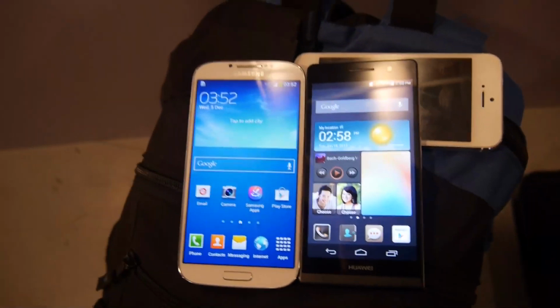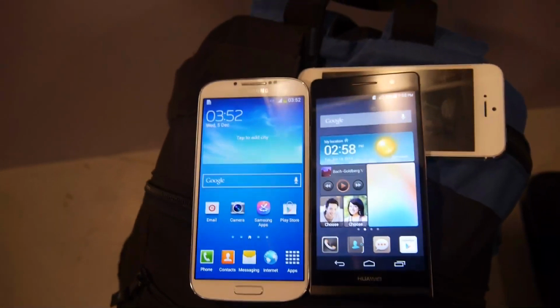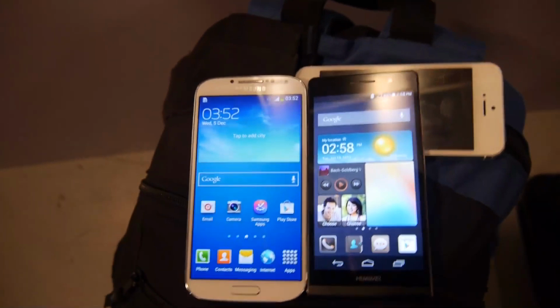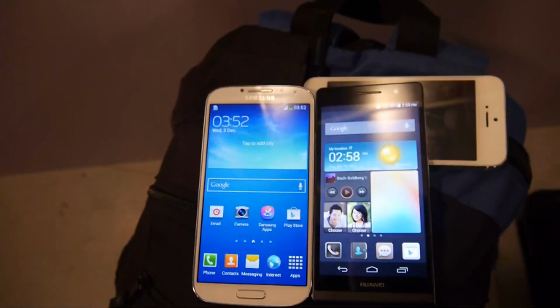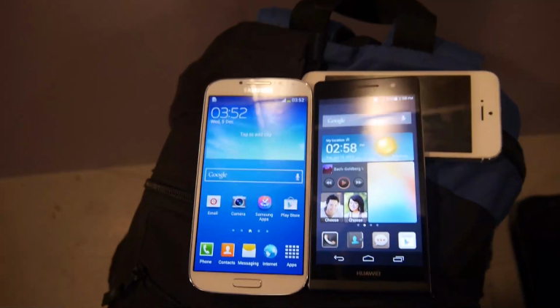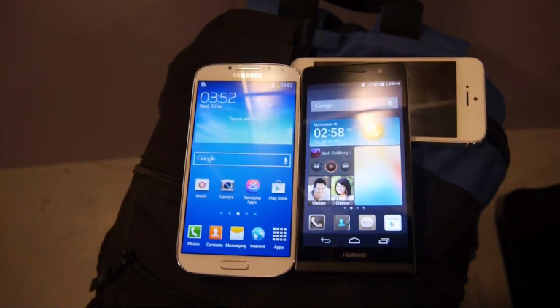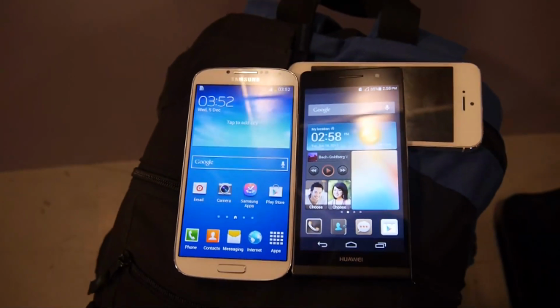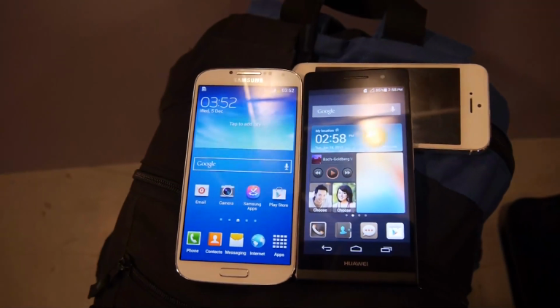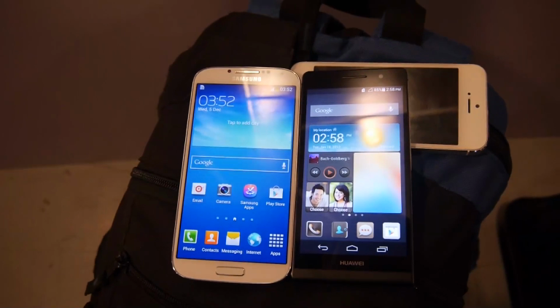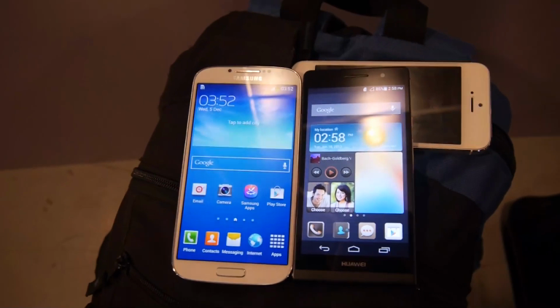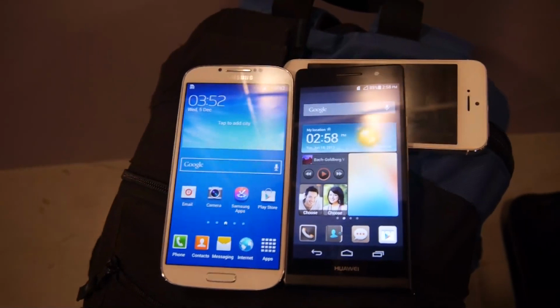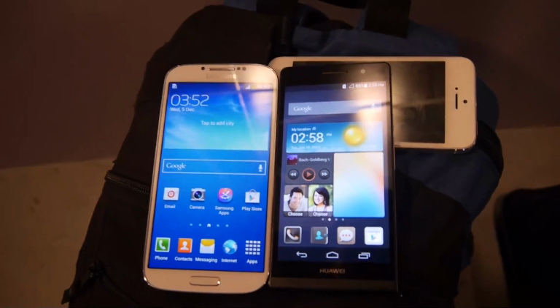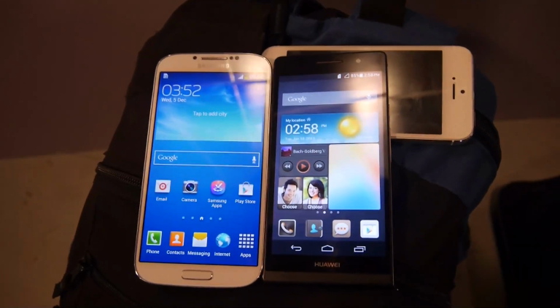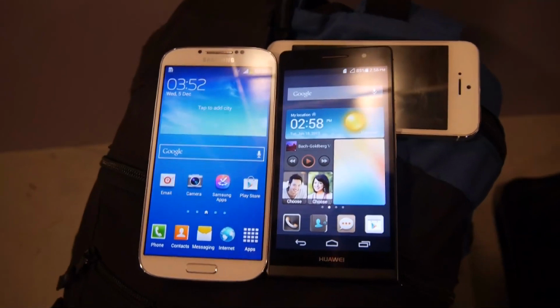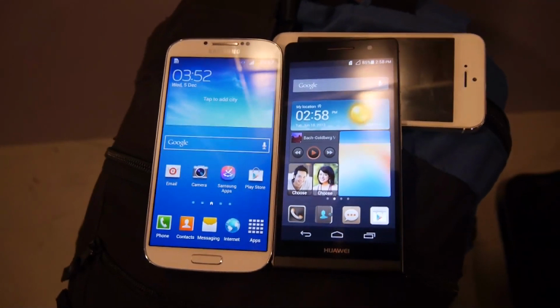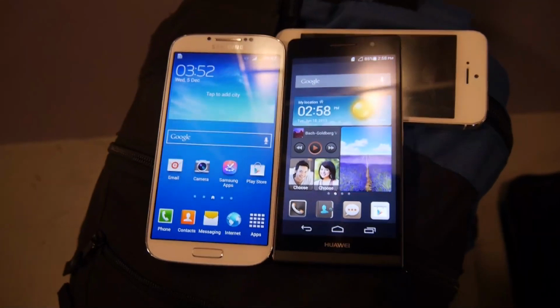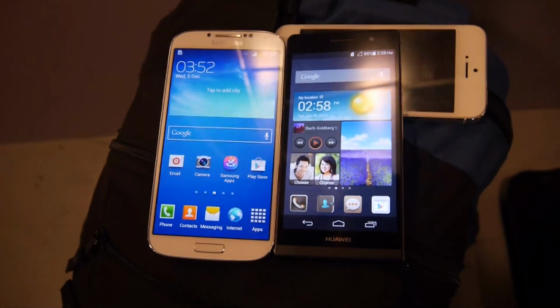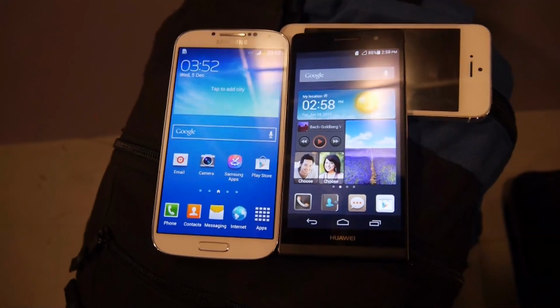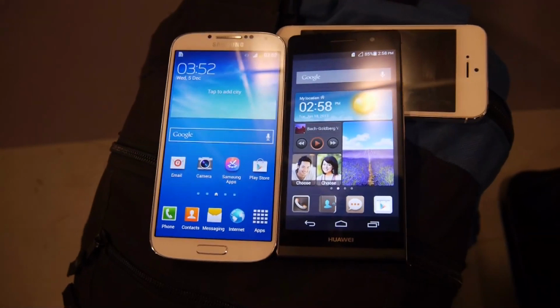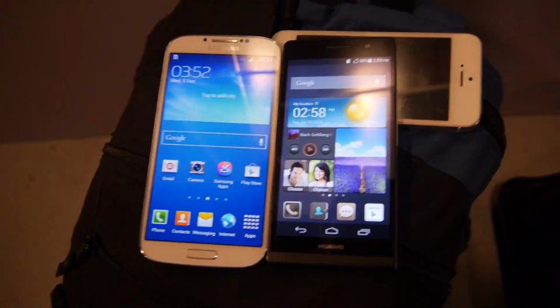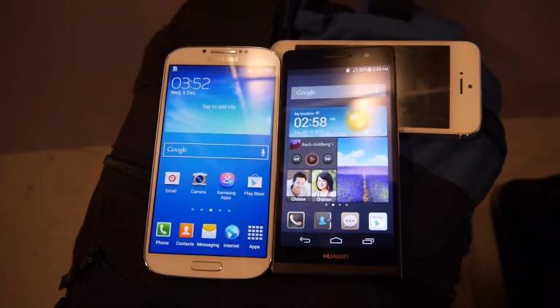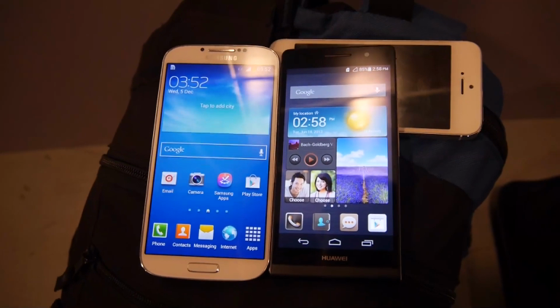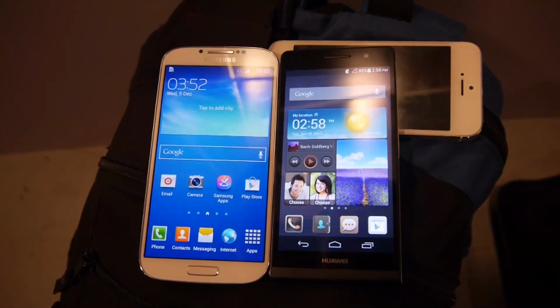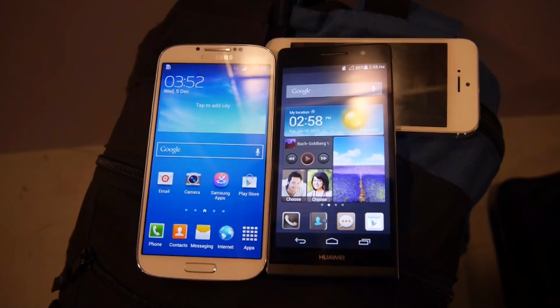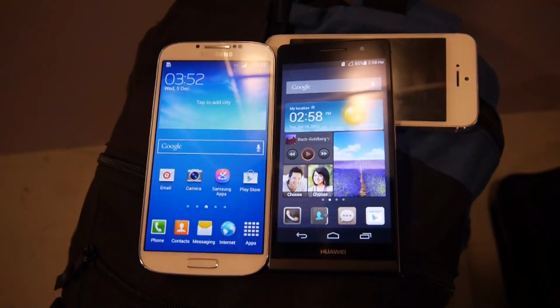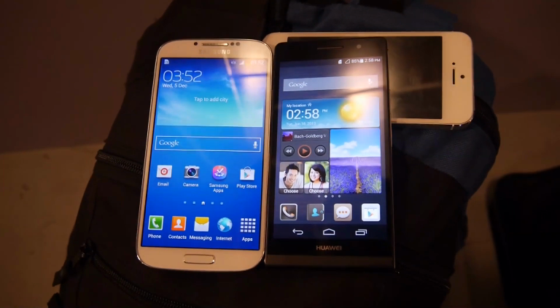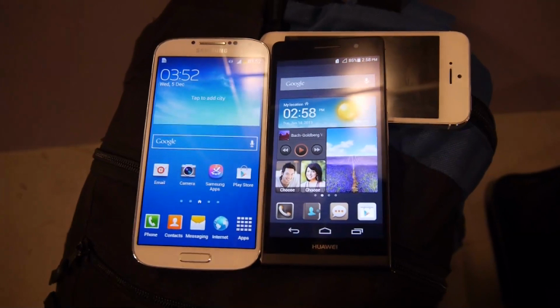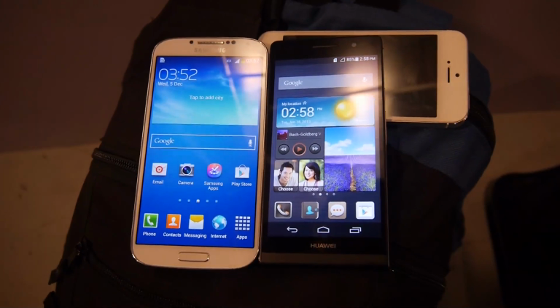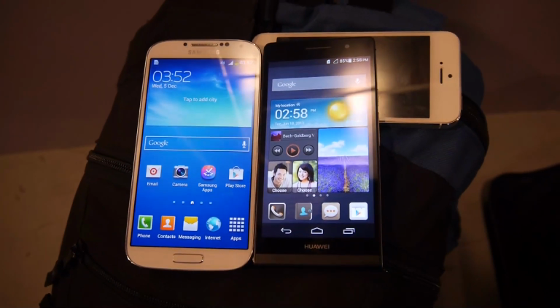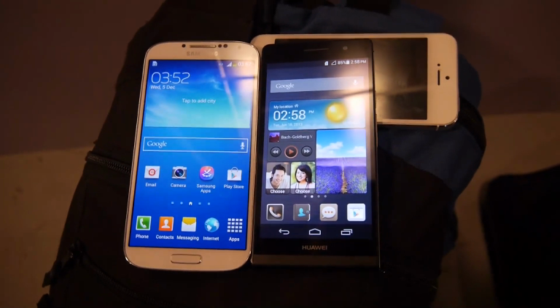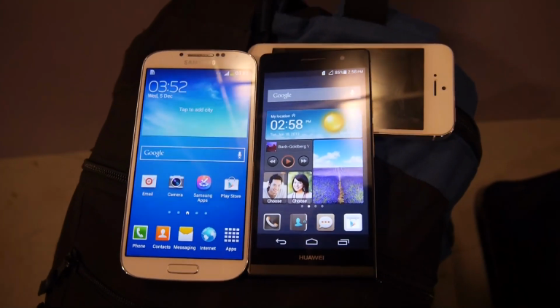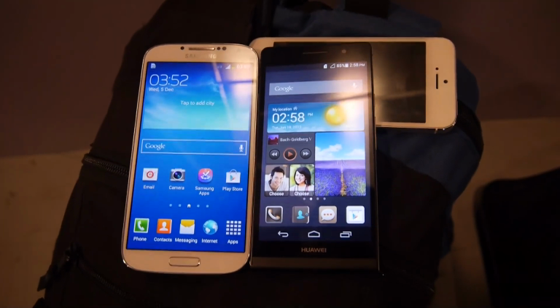Thank you so much for watching. My name is Balazs Gal. This was the short comparison of the Samsung Galaxy S4 to the Huawei Ascend P6. Thanks.